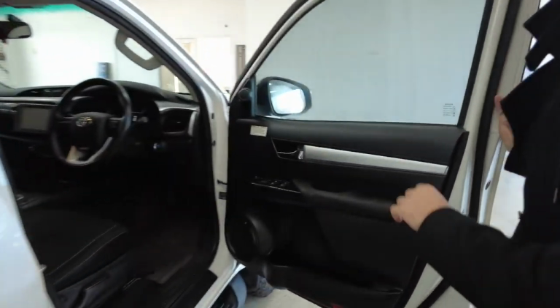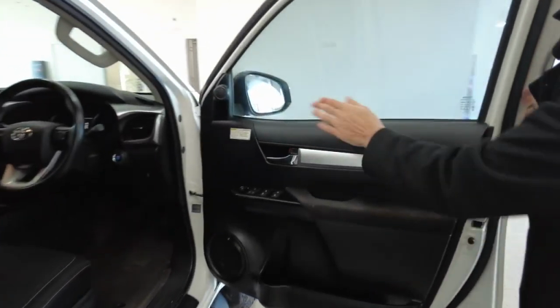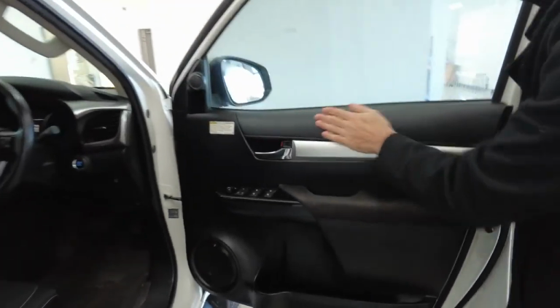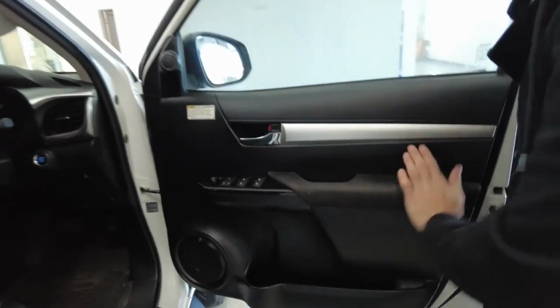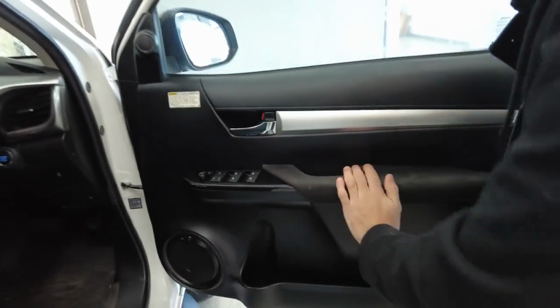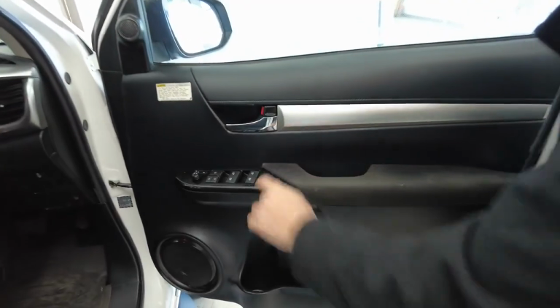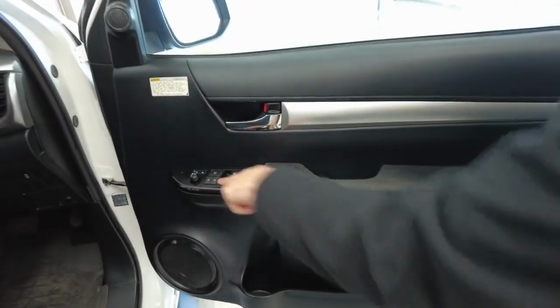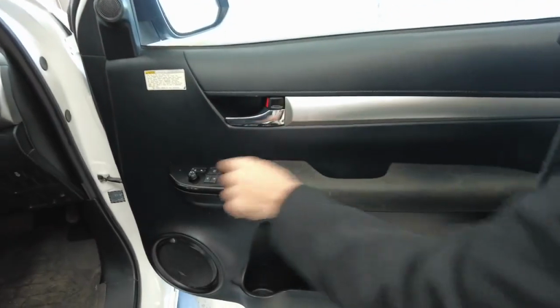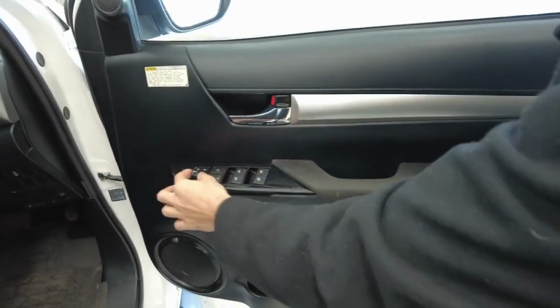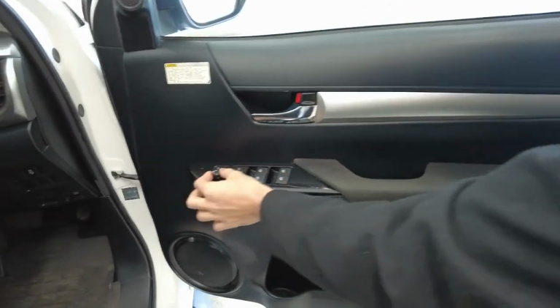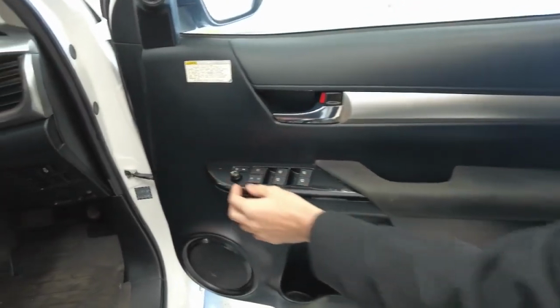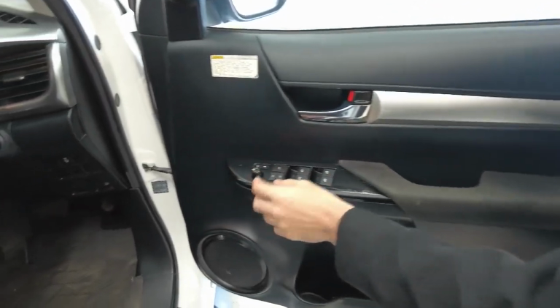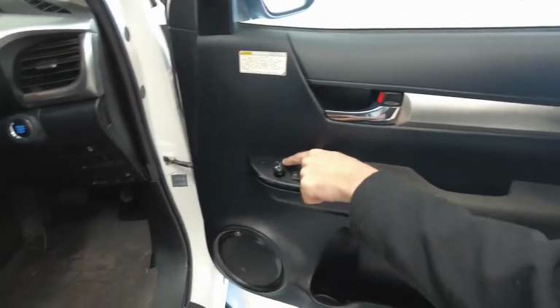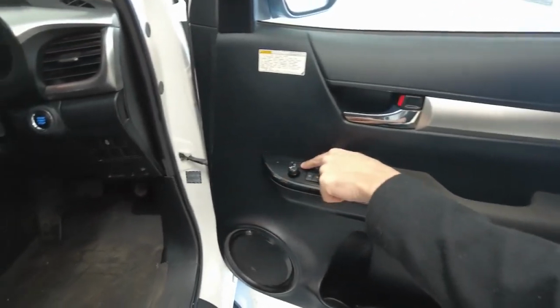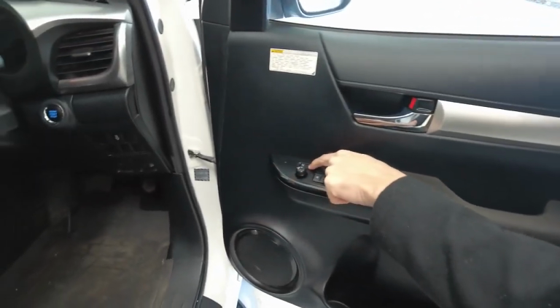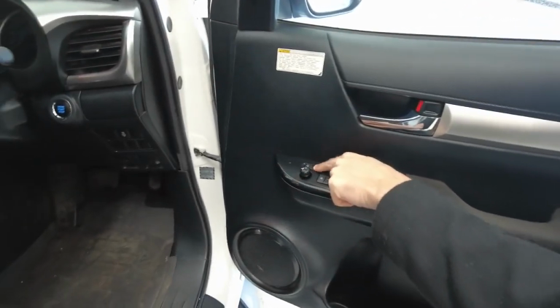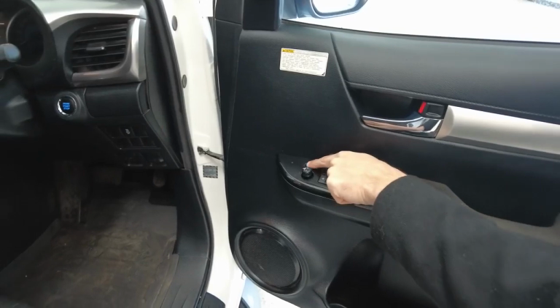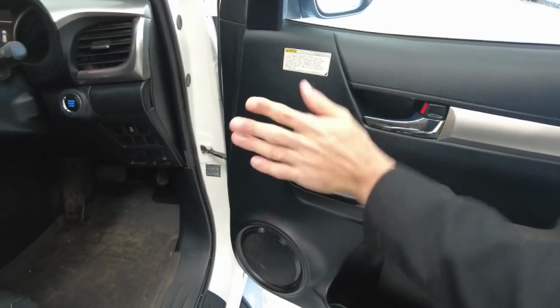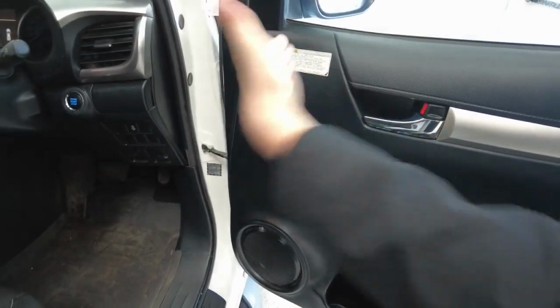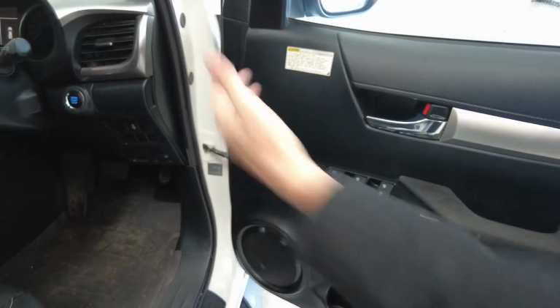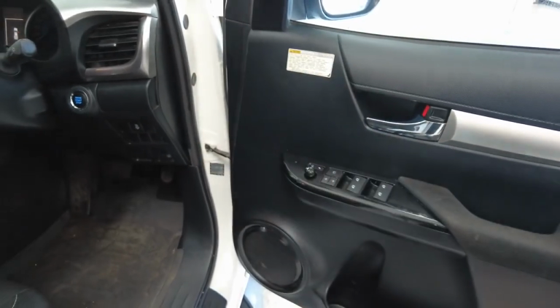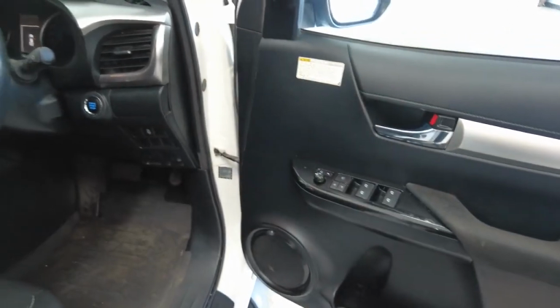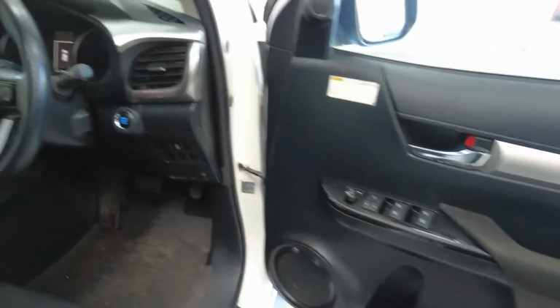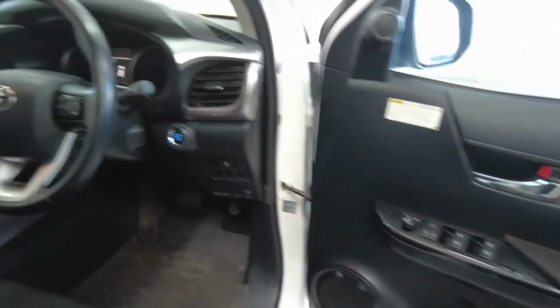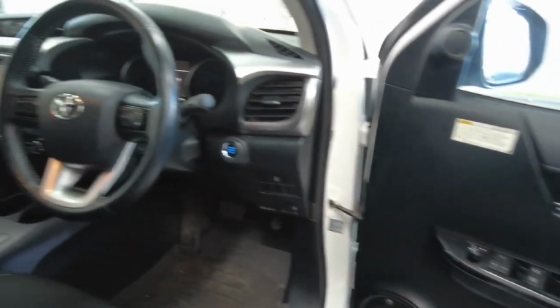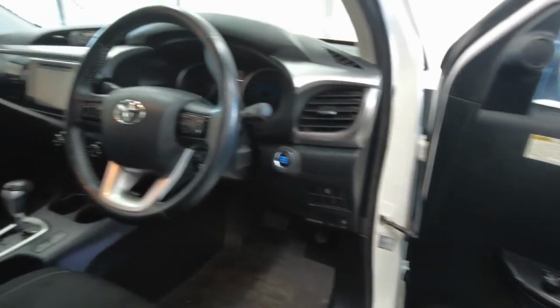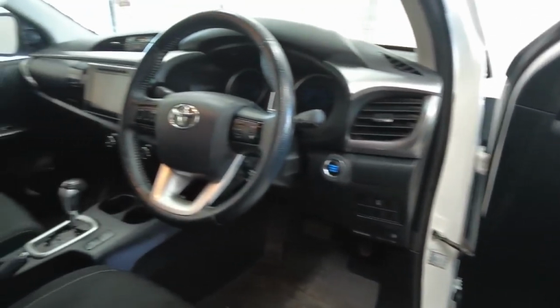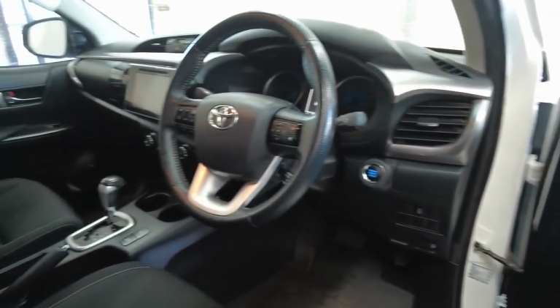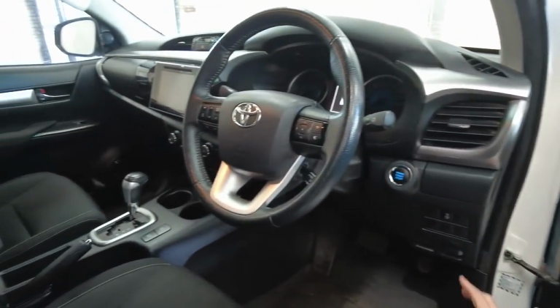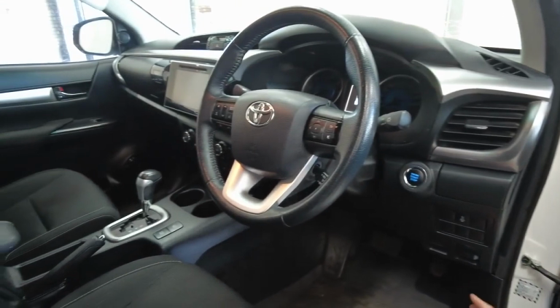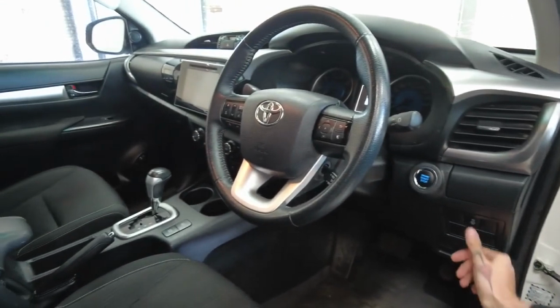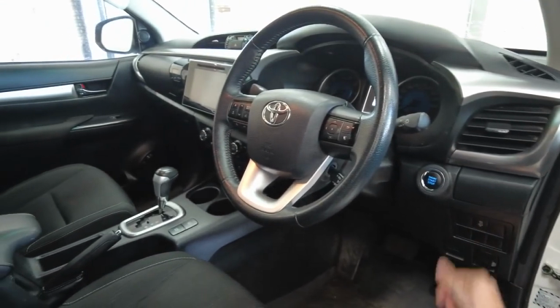Into the front we go — leather, cloth, power windows. Your side mirror adjustments are also going to fold in, minimizing any chance of a bump in the car park. Down here, we've got an idle up feature.